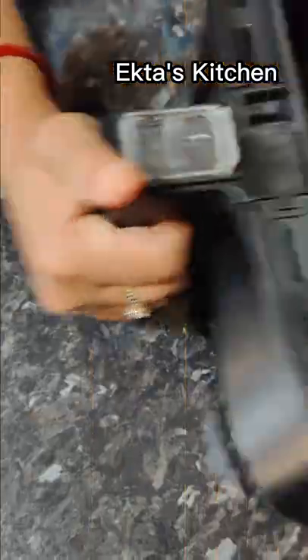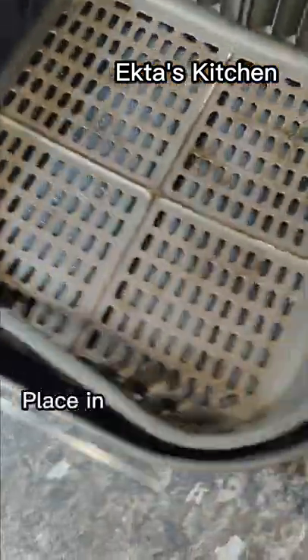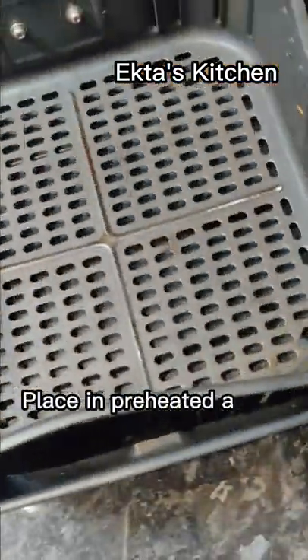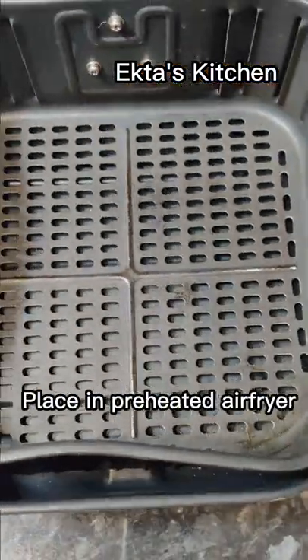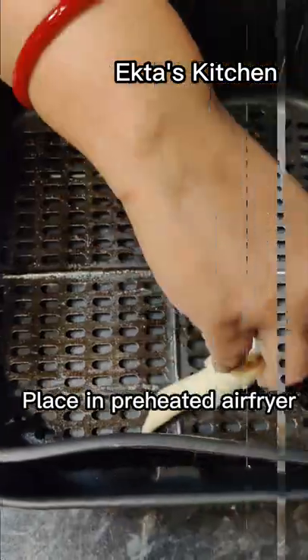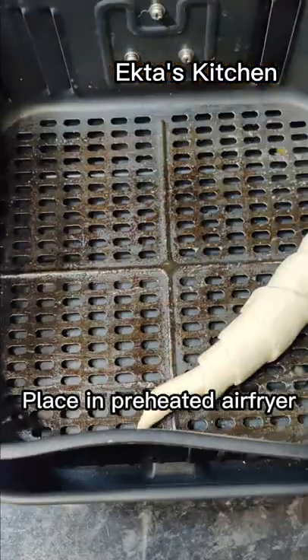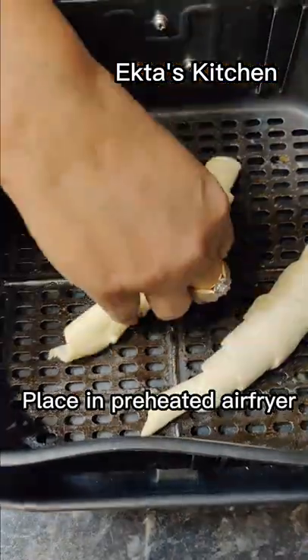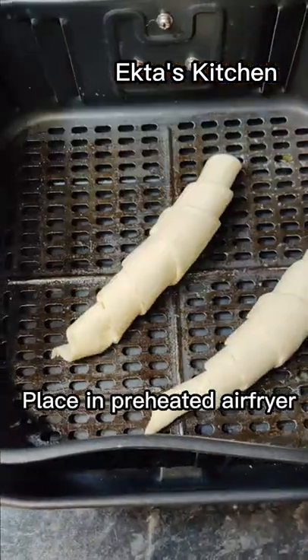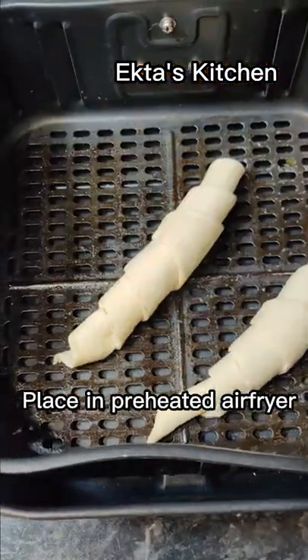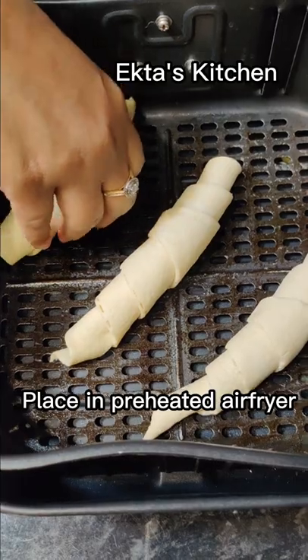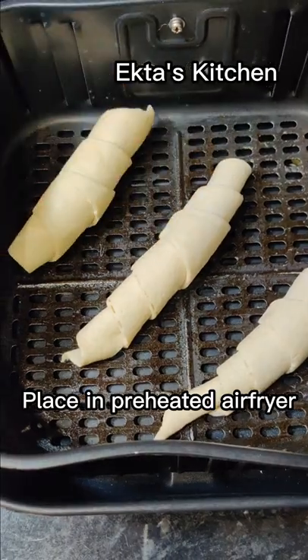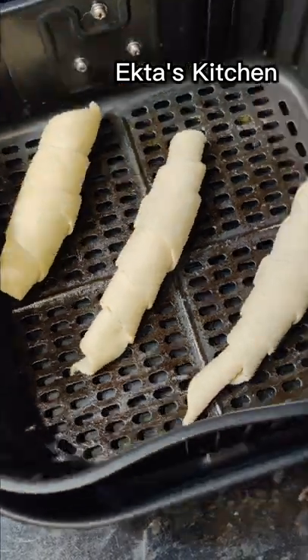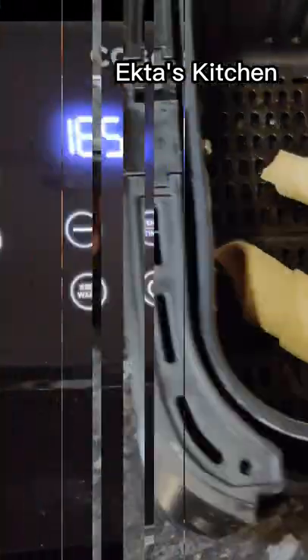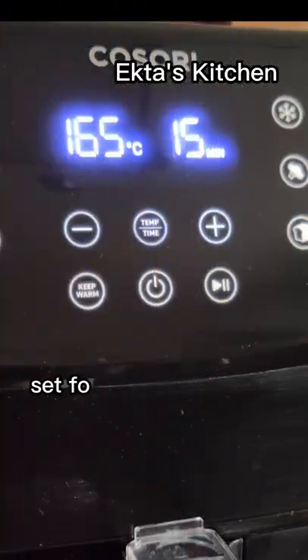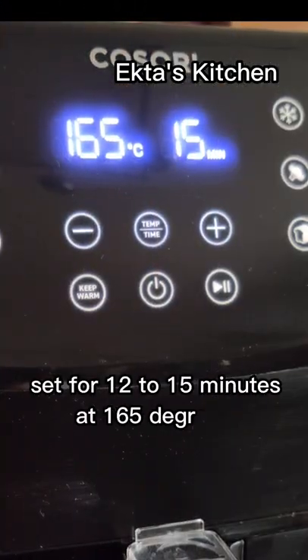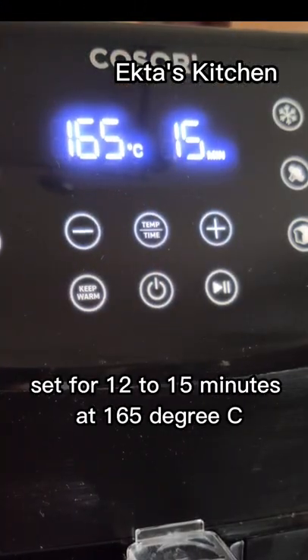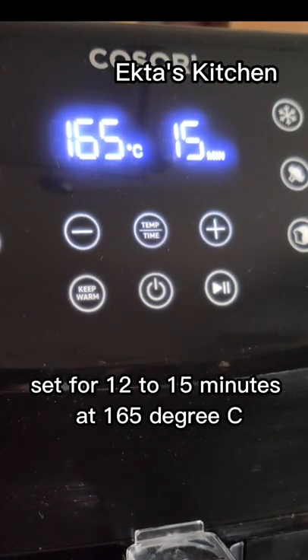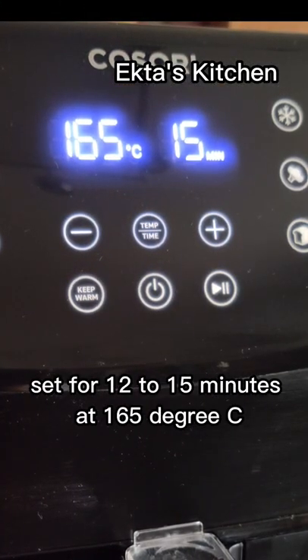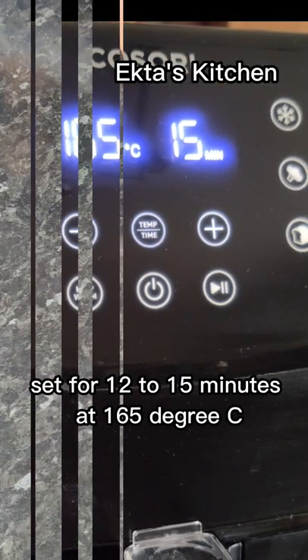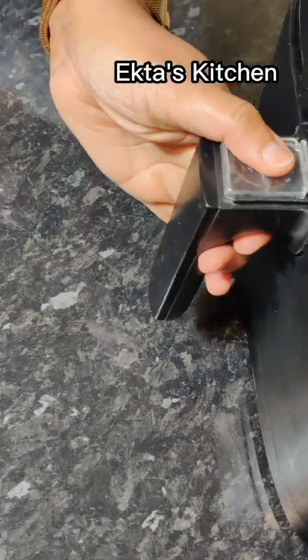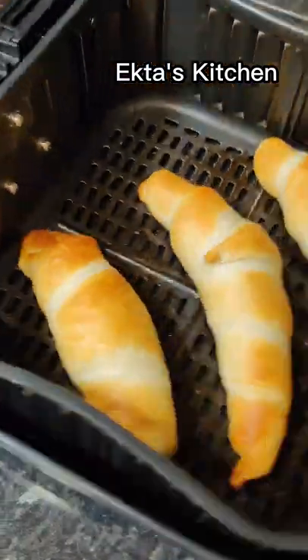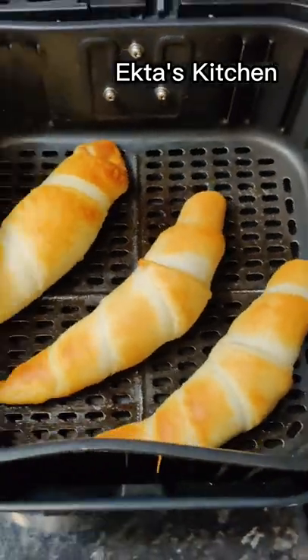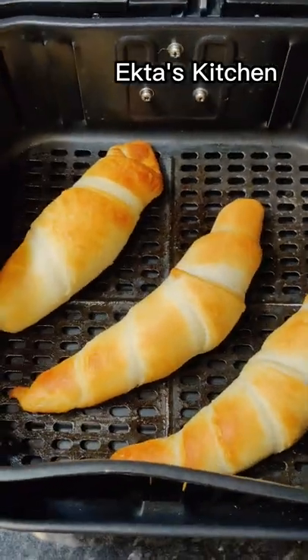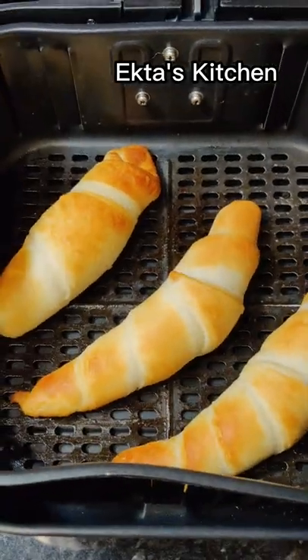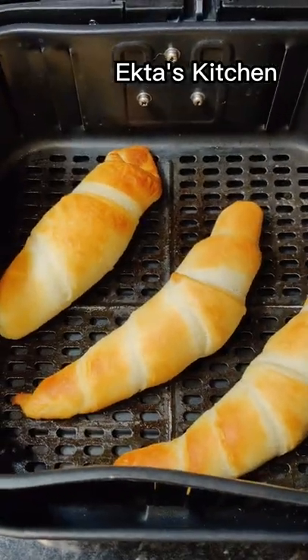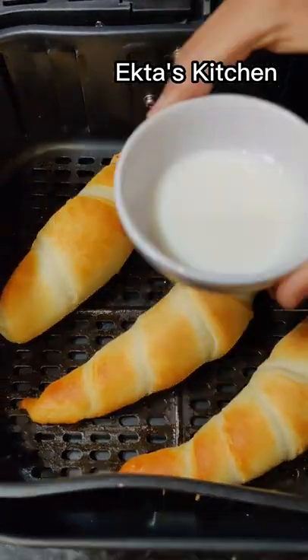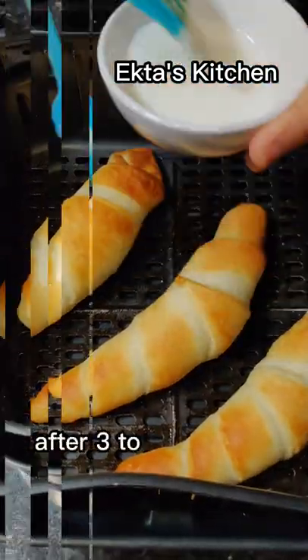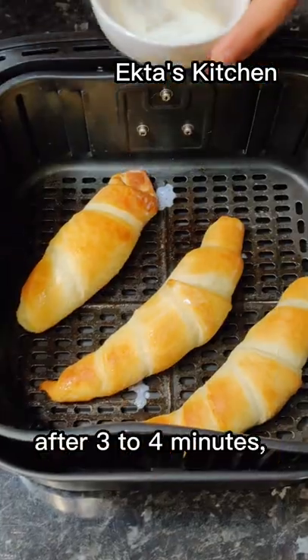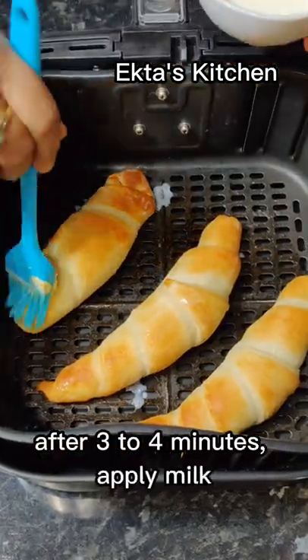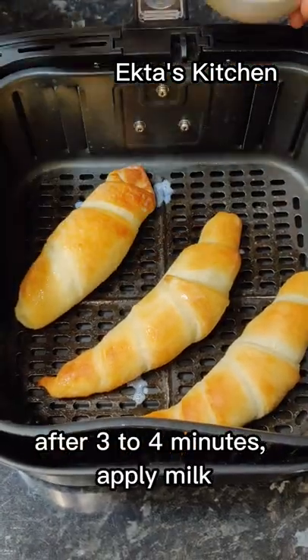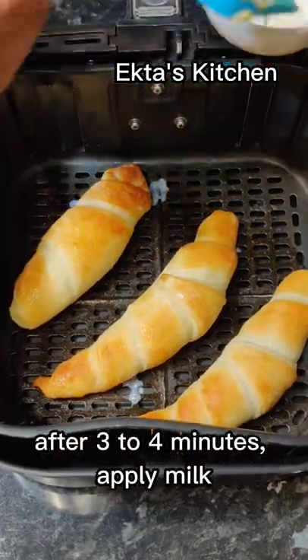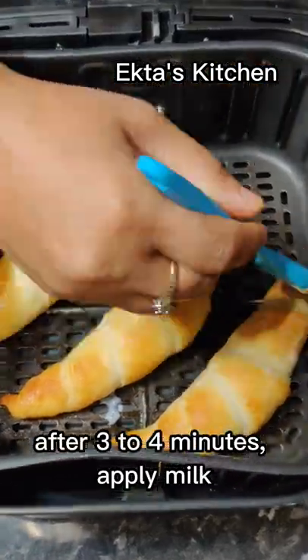Place in pre-heated air fryer. Set for 12 to 15 minutes at 165 degrees C. After 3 minutes, apply milk.